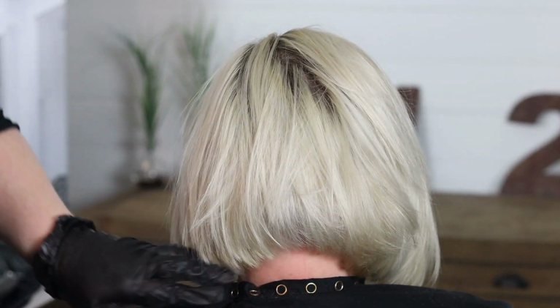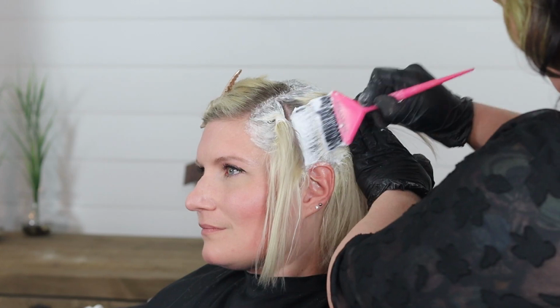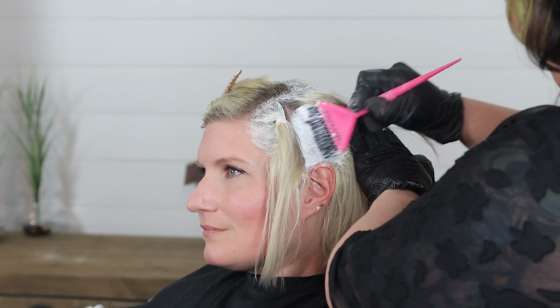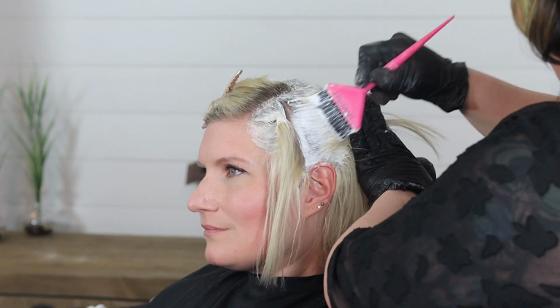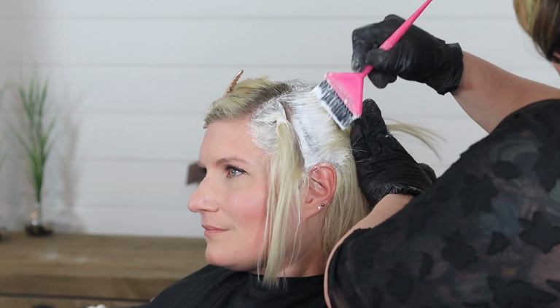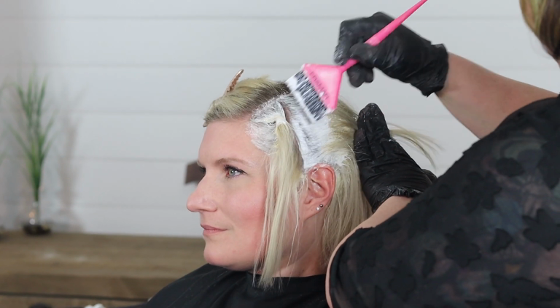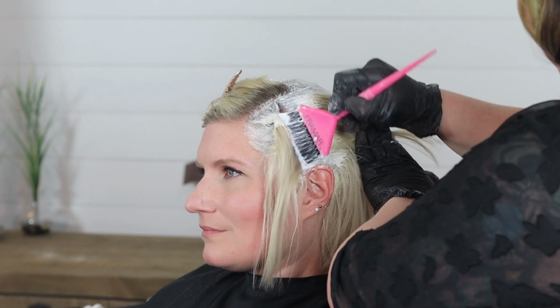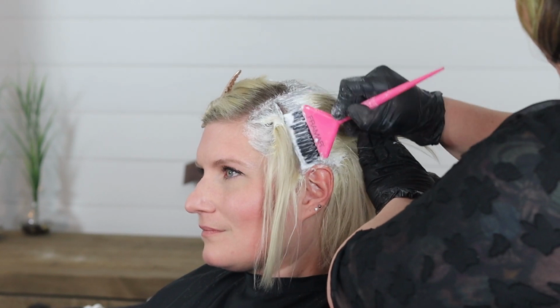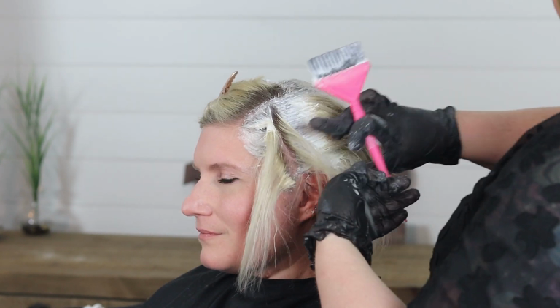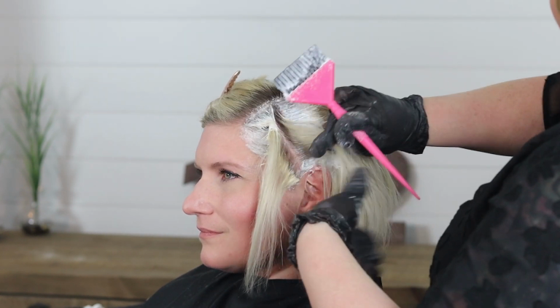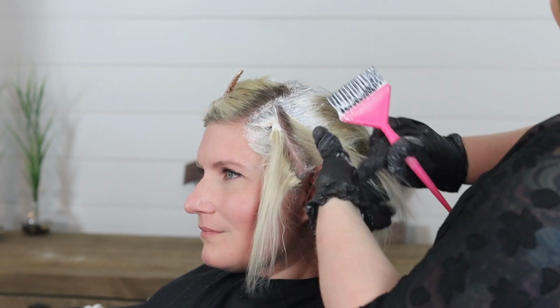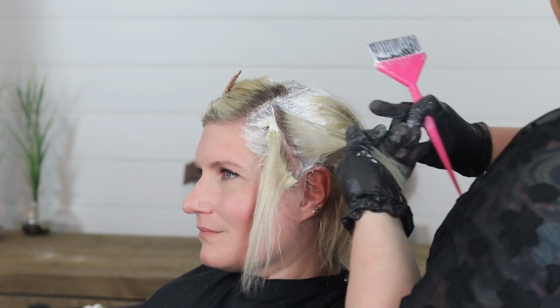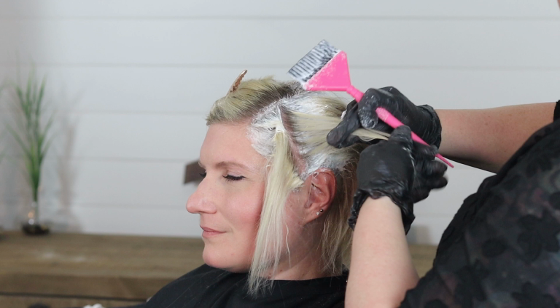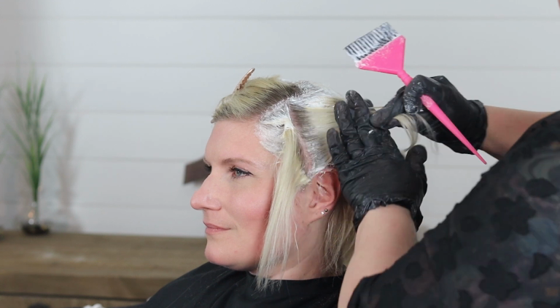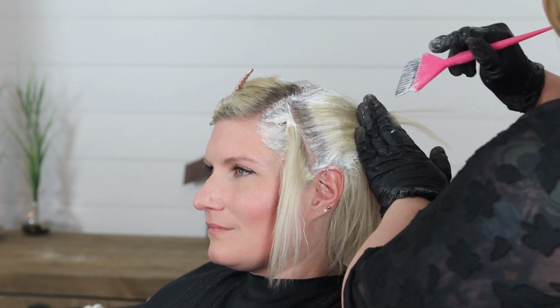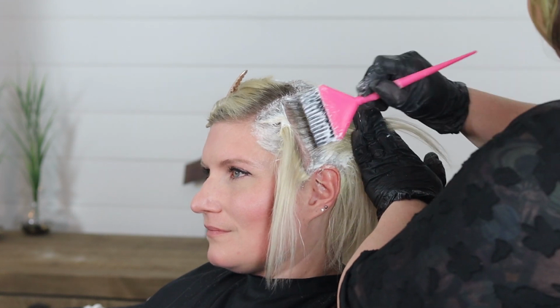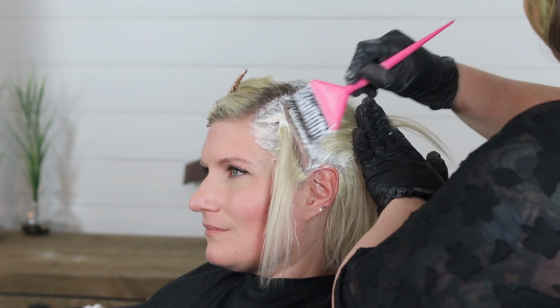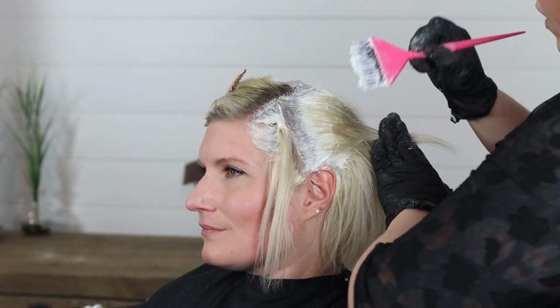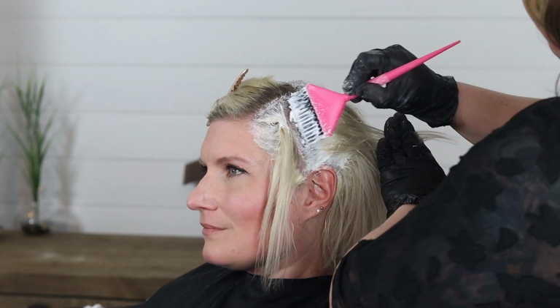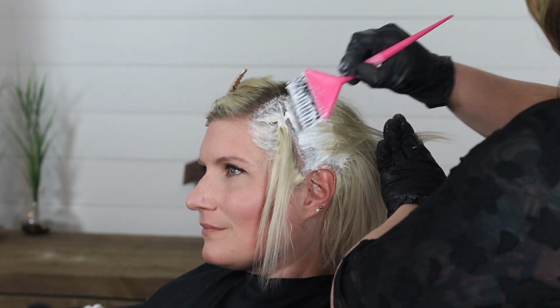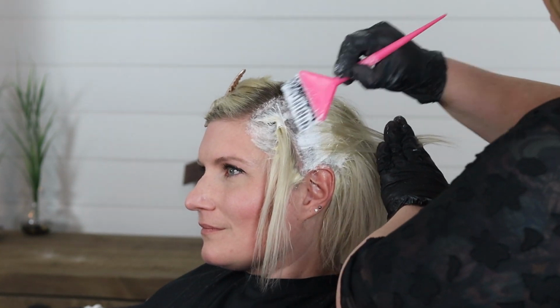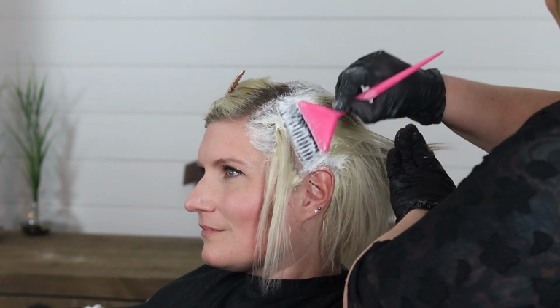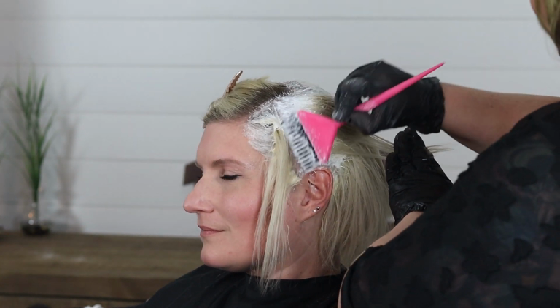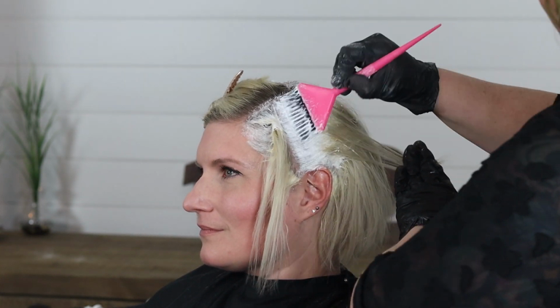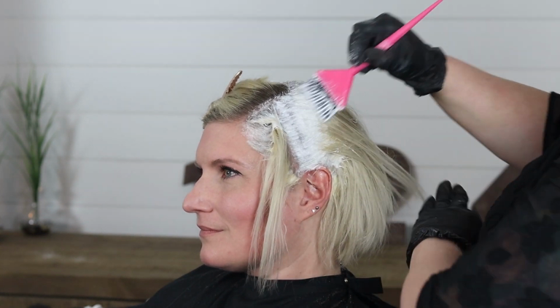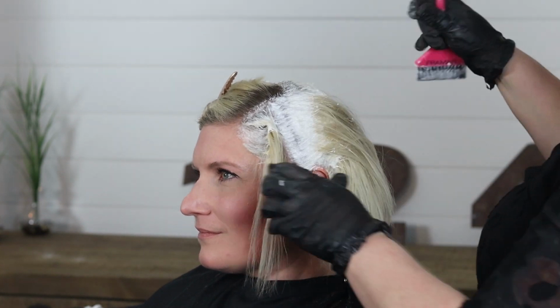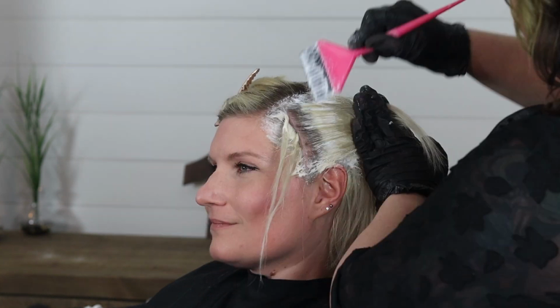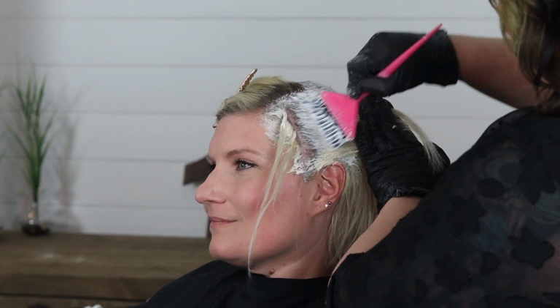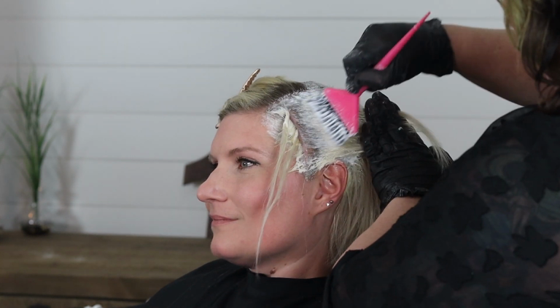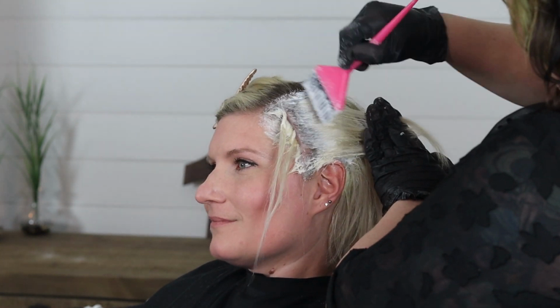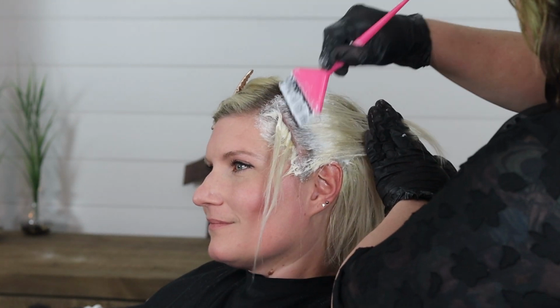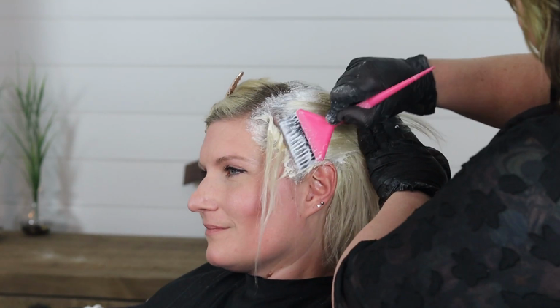So today we are doing a bleach and tone, and once that's done we're going to be doing a fashion color on the under levels of her hair, so it's going to peek through the blonde.